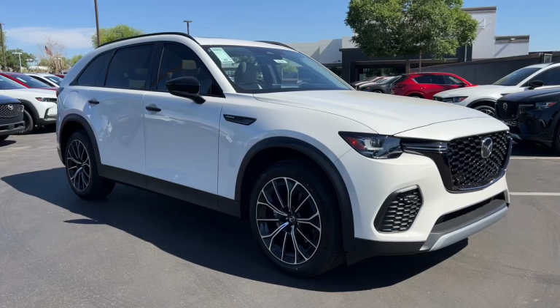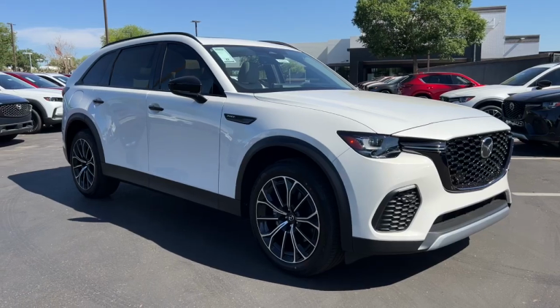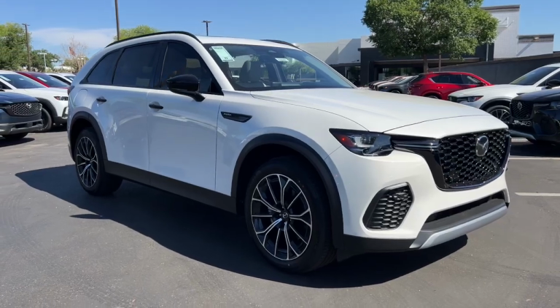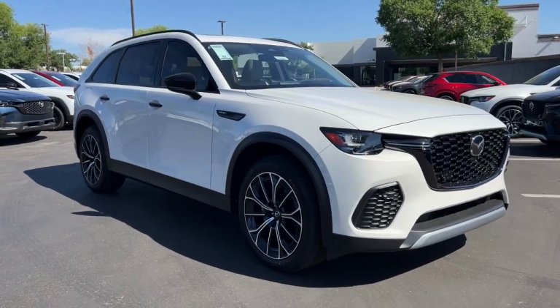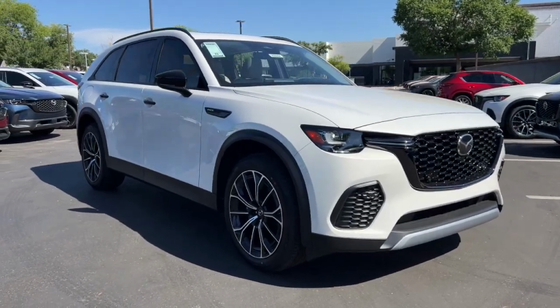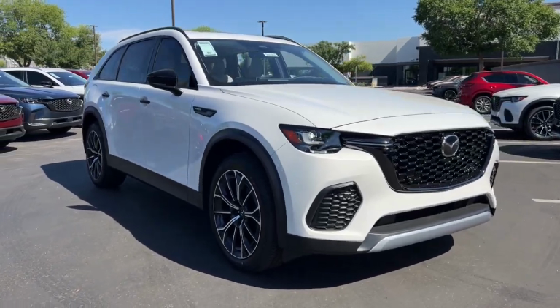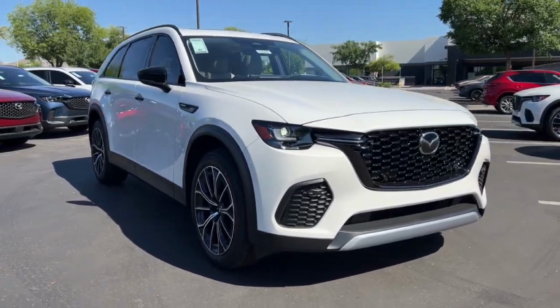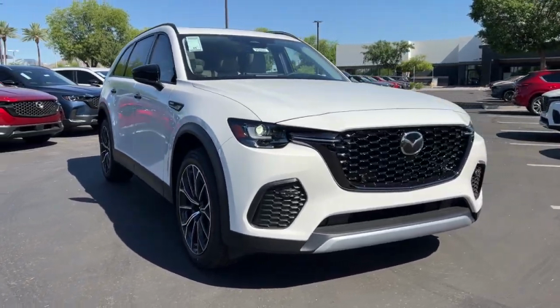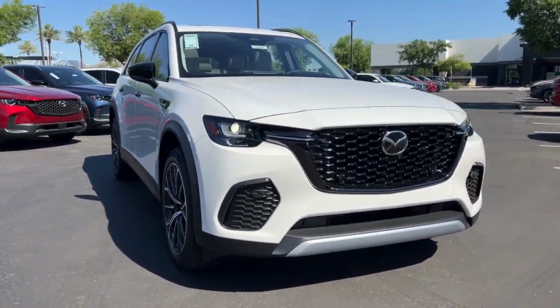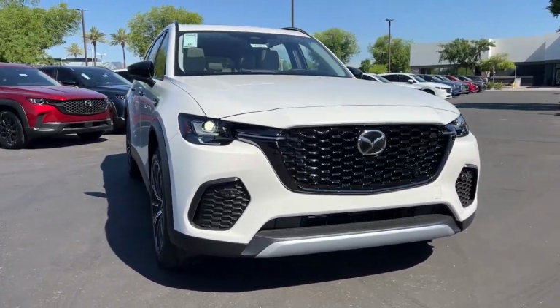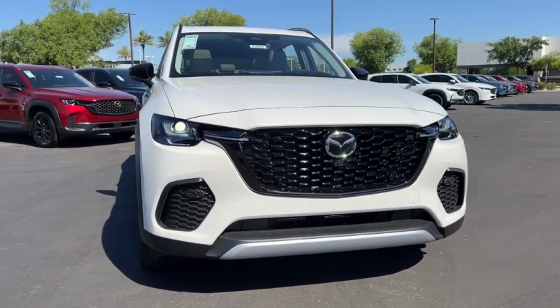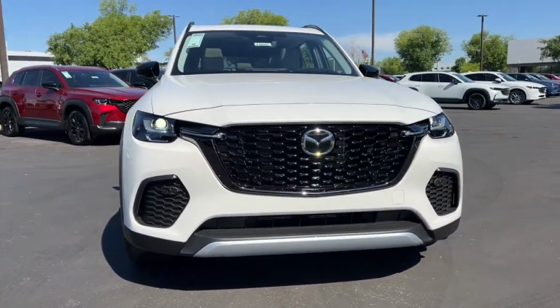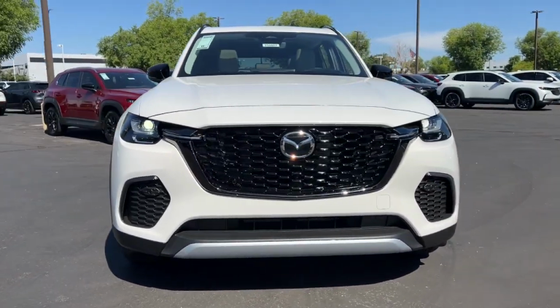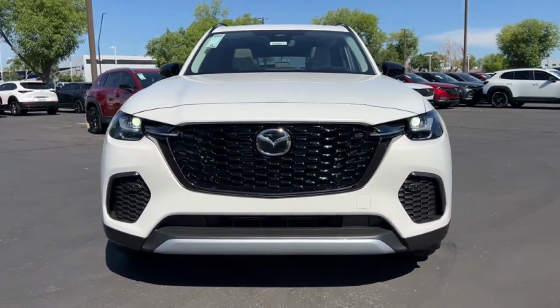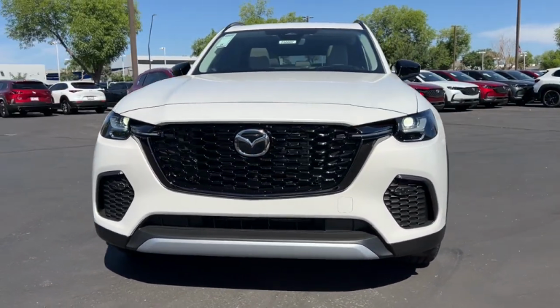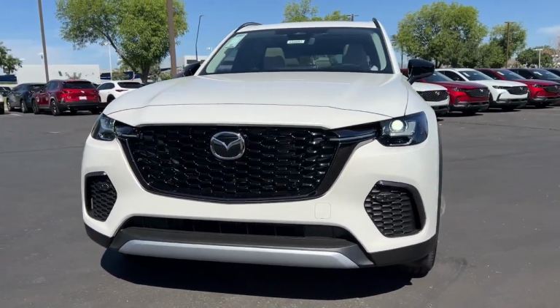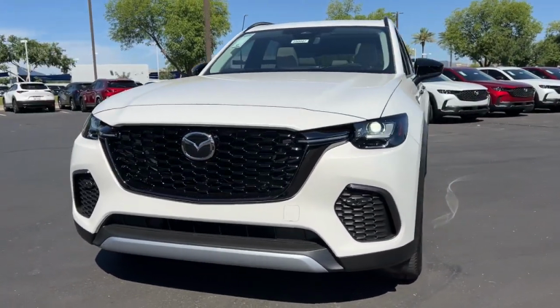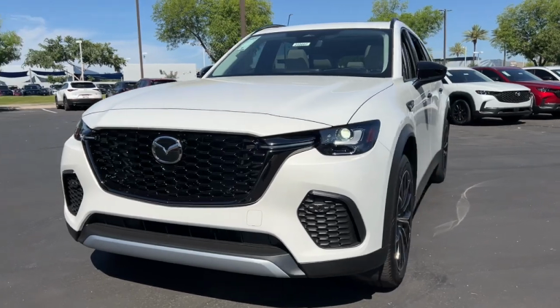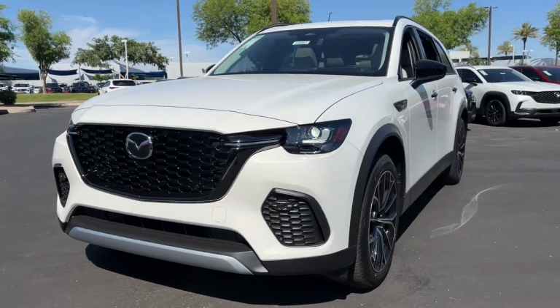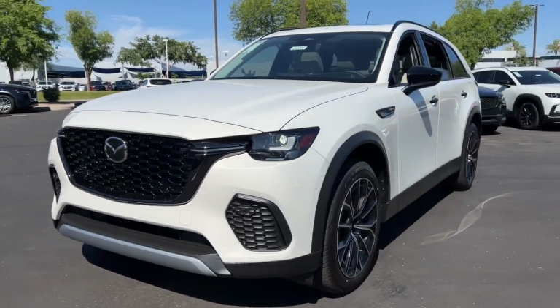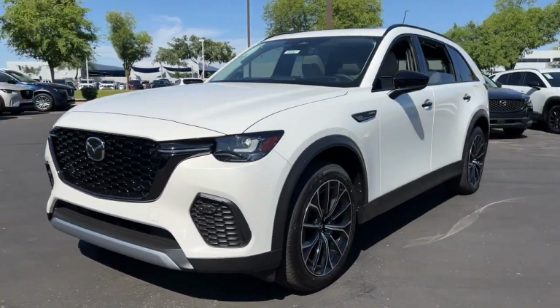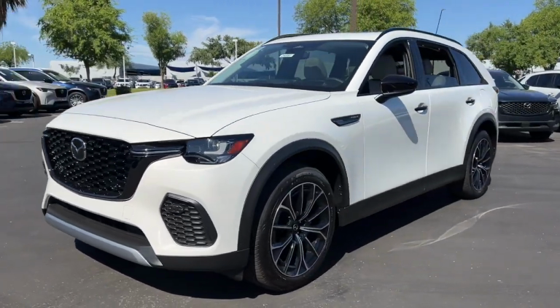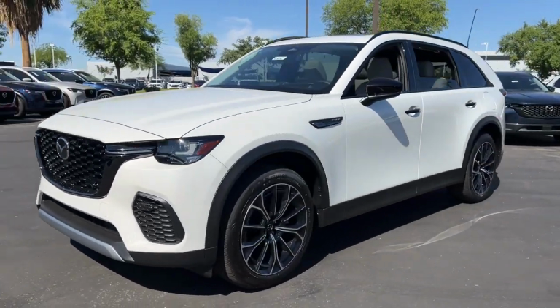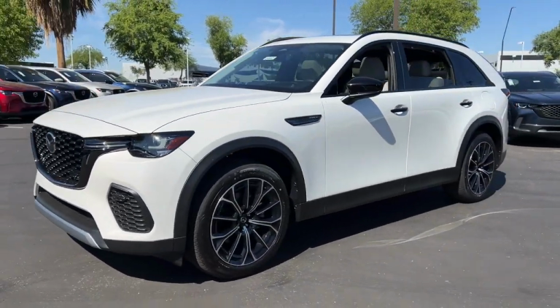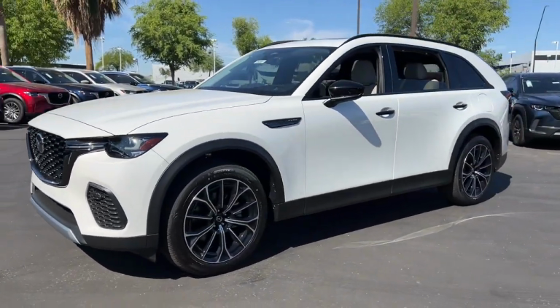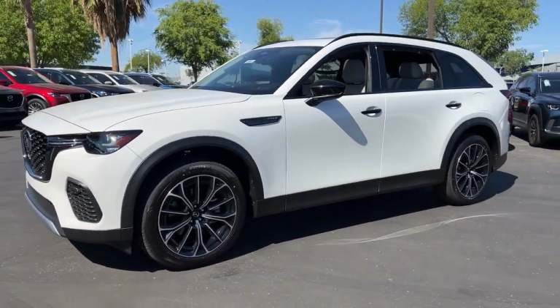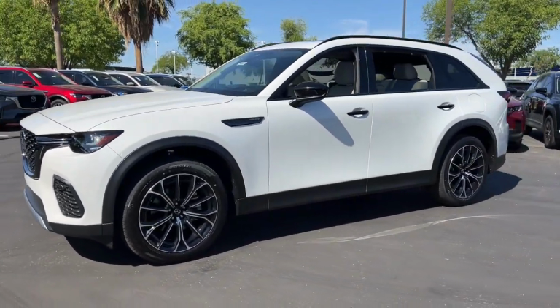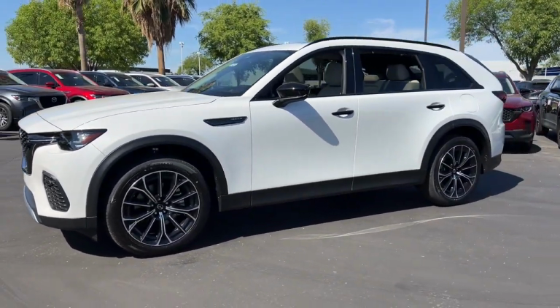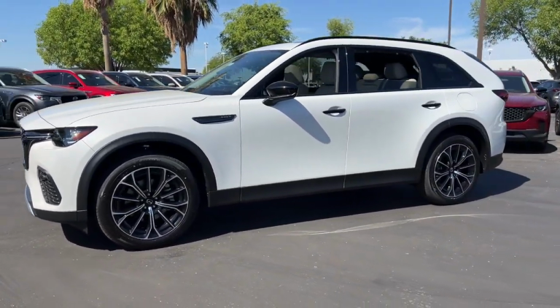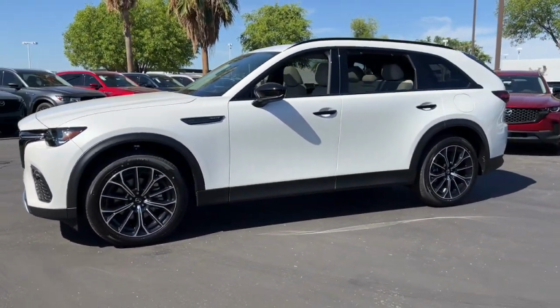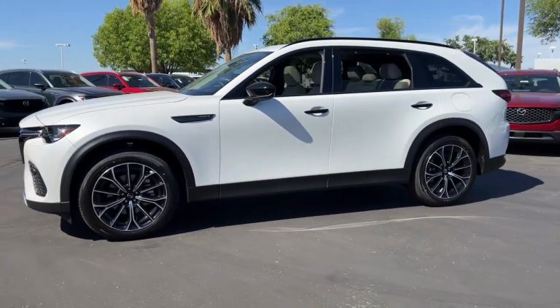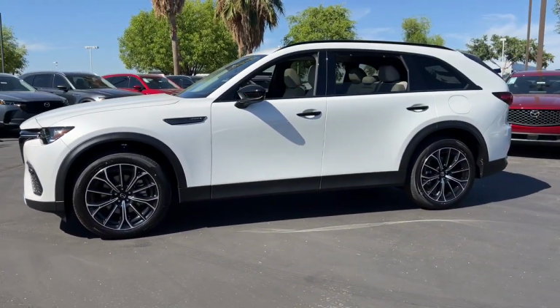Treat yourself to a test drive today. Our staff will toss you the keys and give you an outstanding customer experience. The following are some of this vehicle's highlighted options.